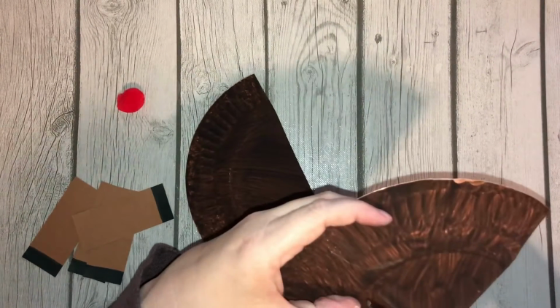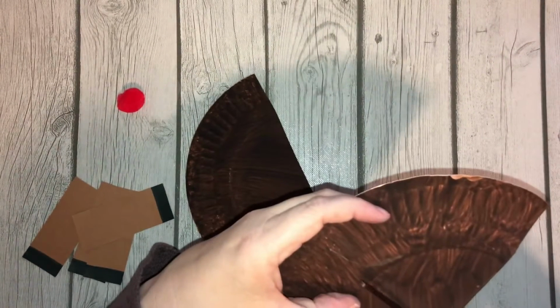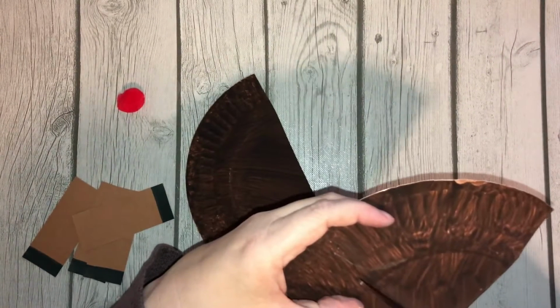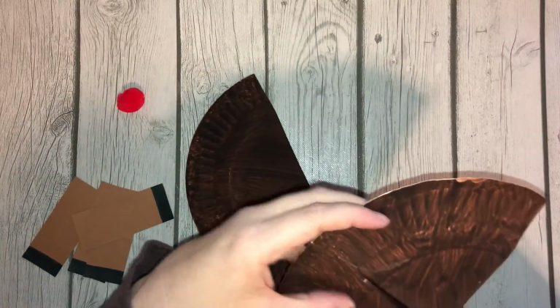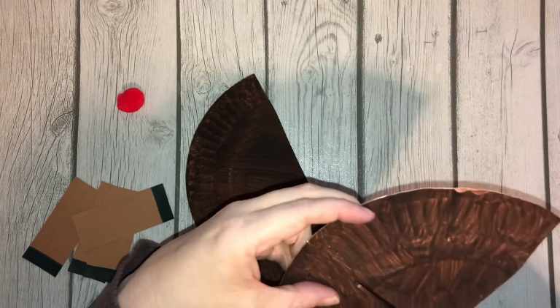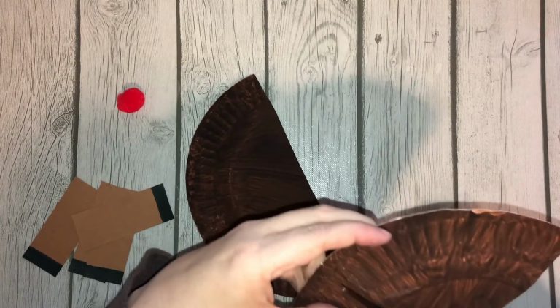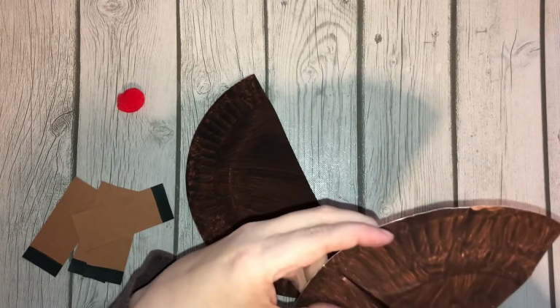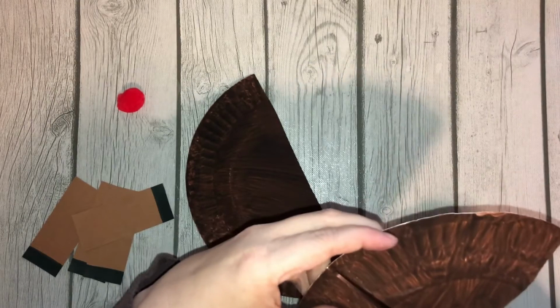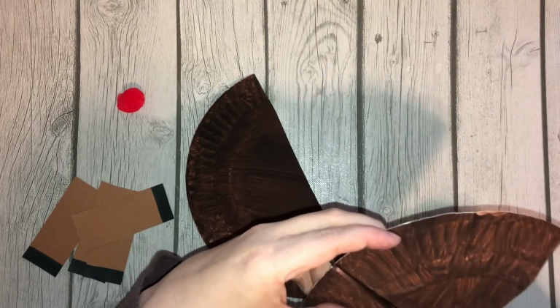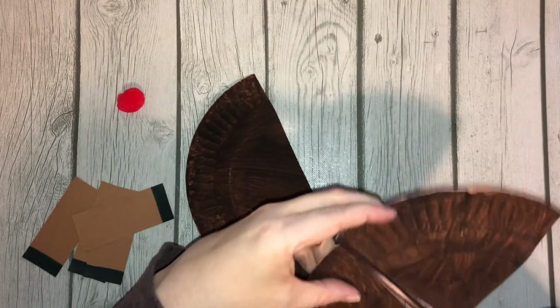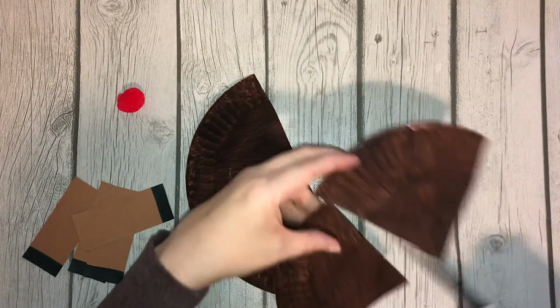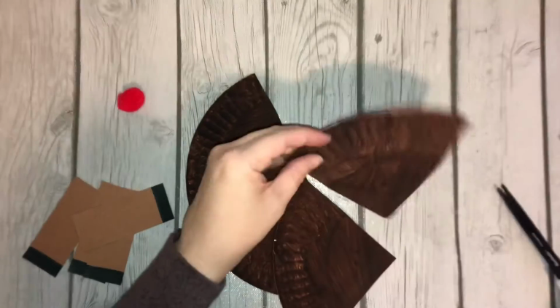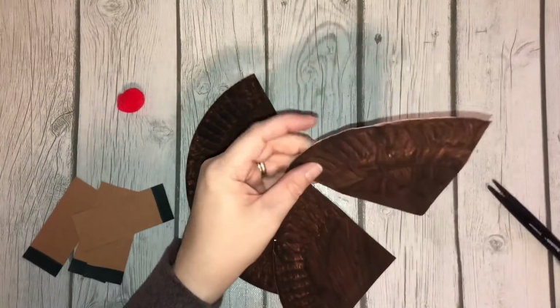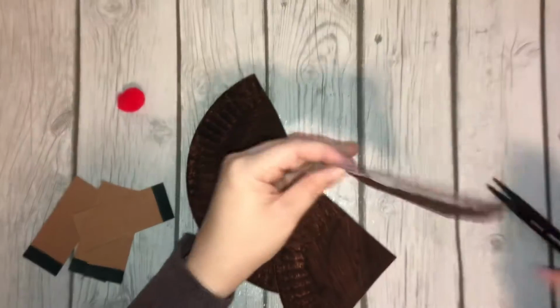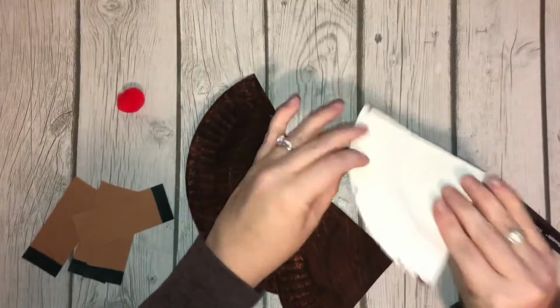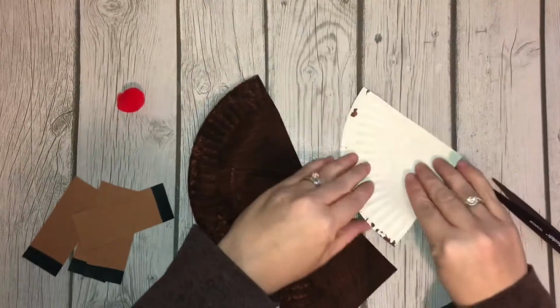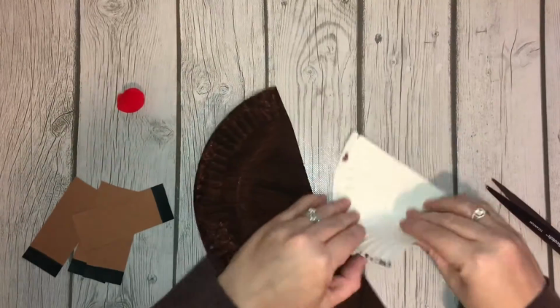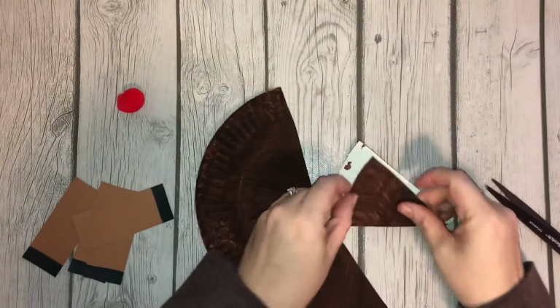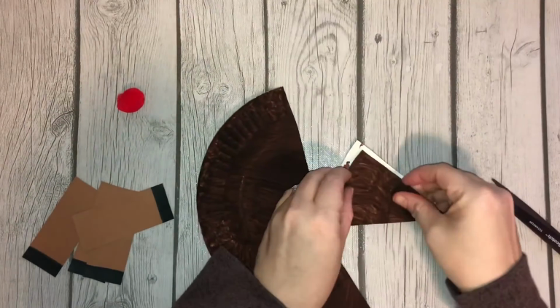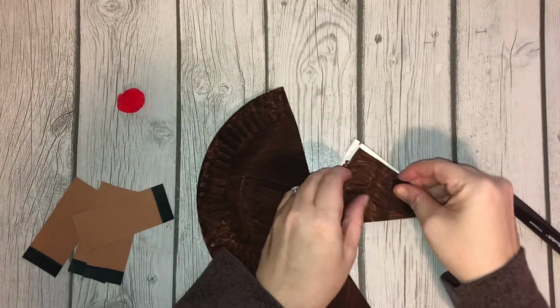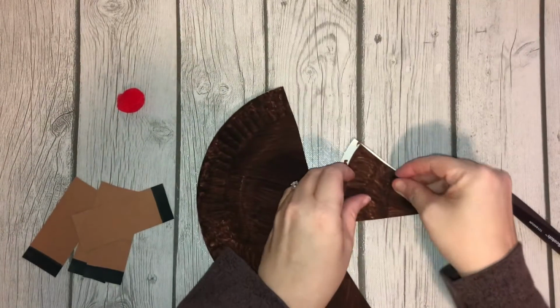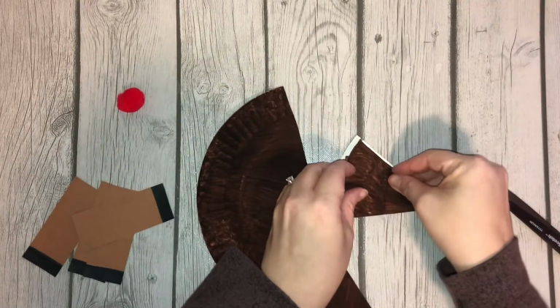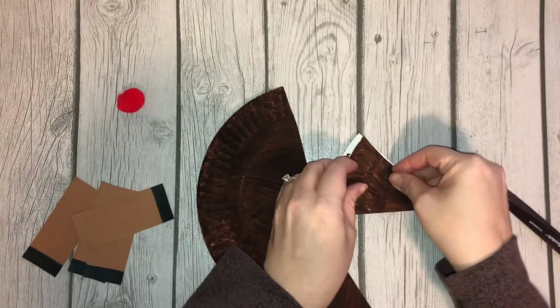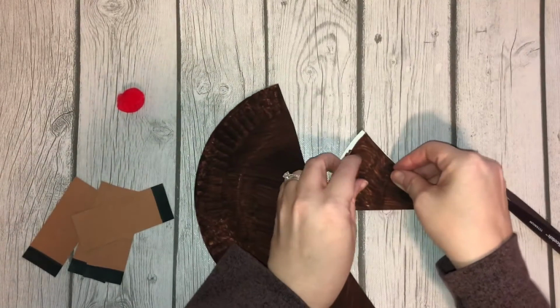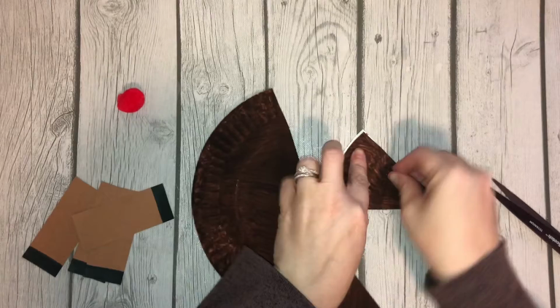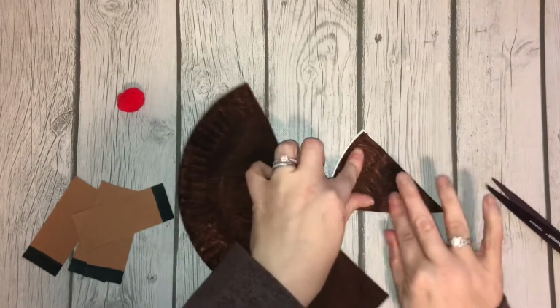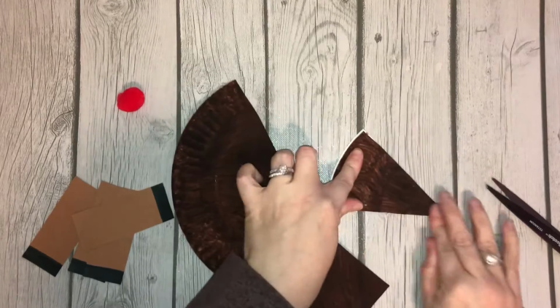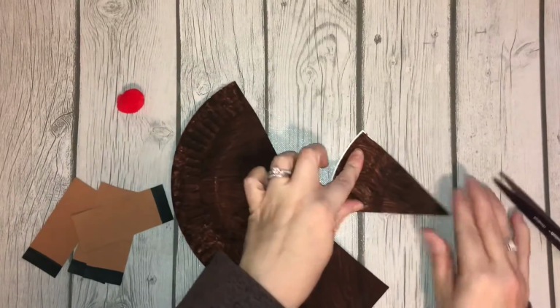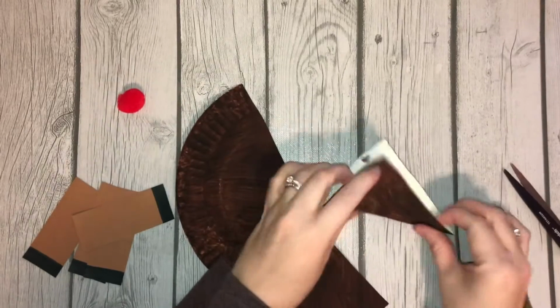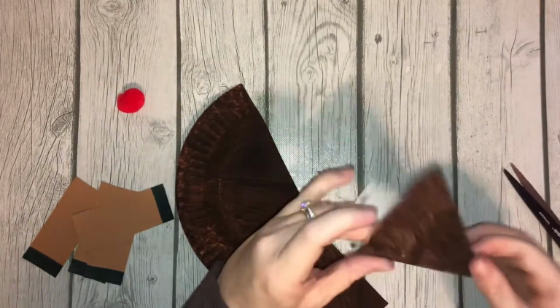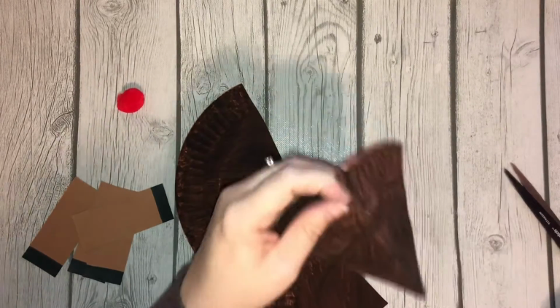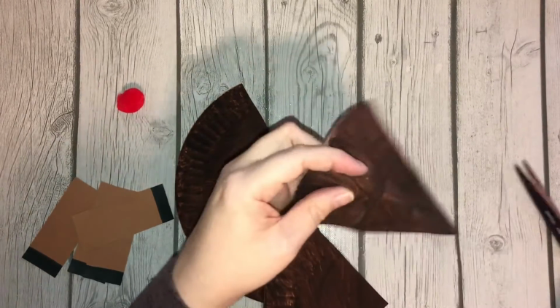Then I'm going to fold this one in half which makes a fourth, cut in fourths, and then I'm going to put this one in half to make an eighth.